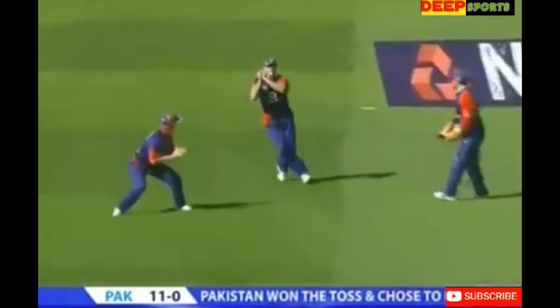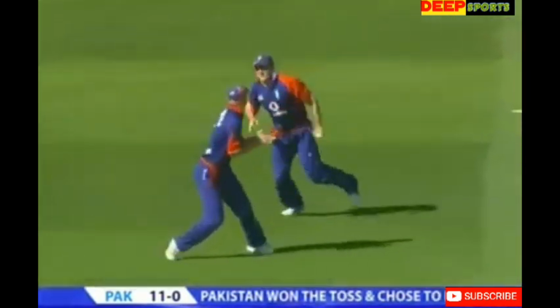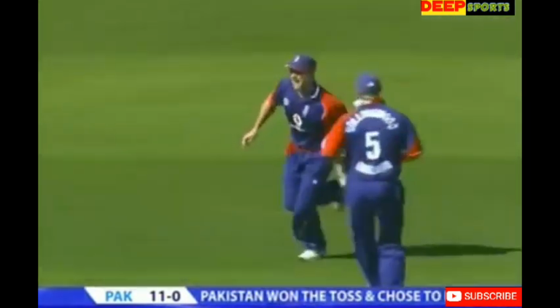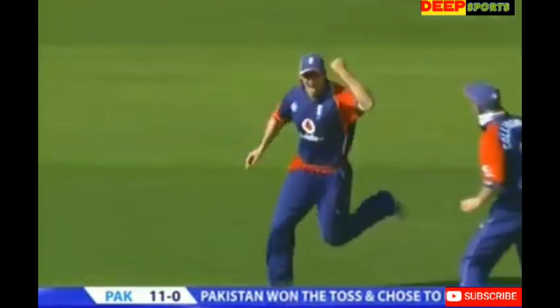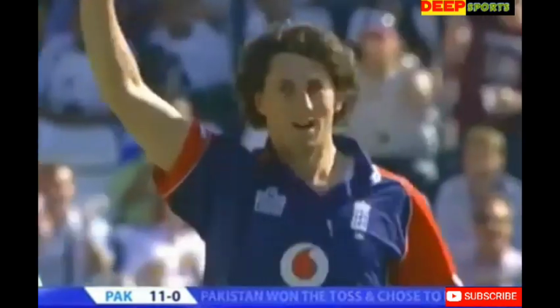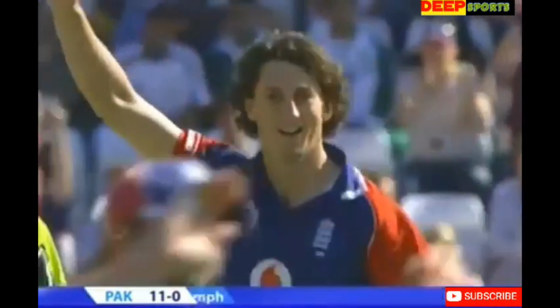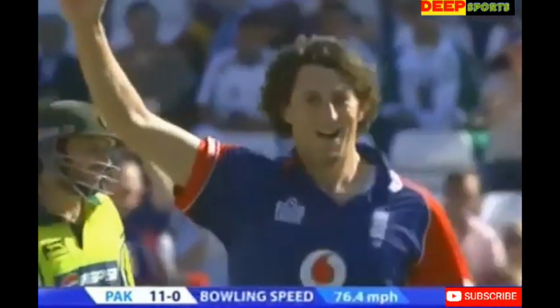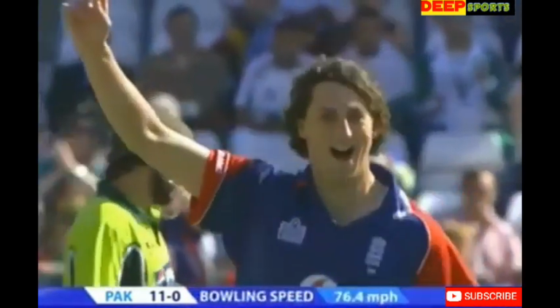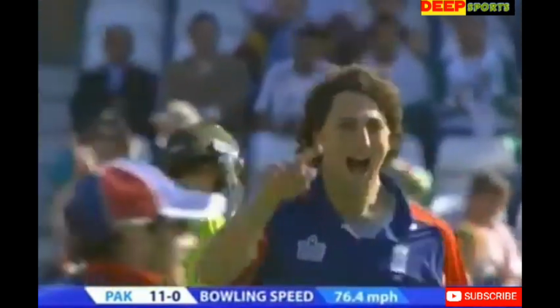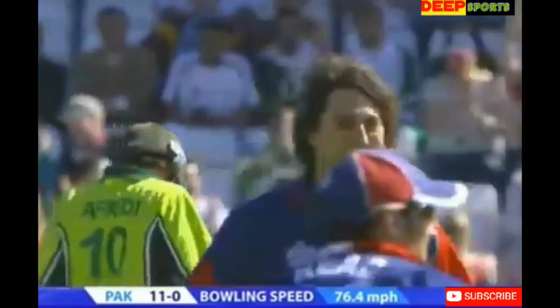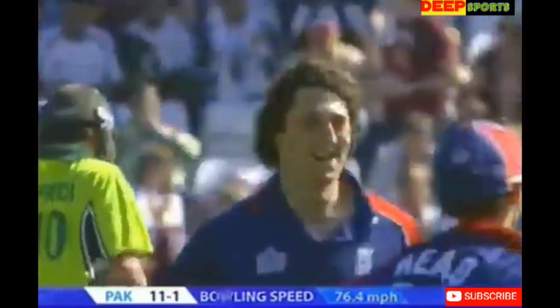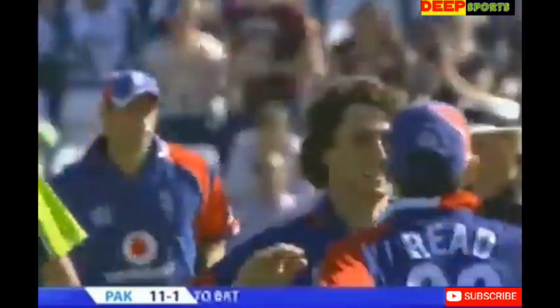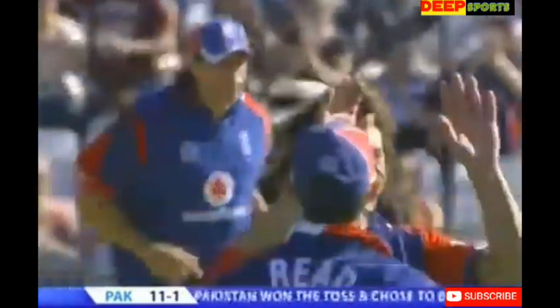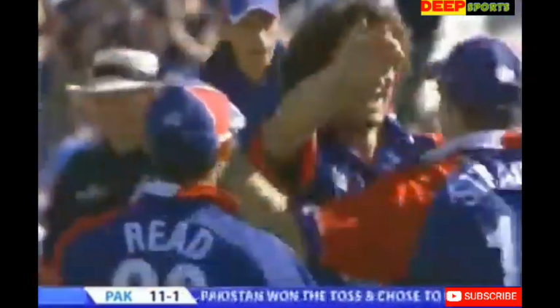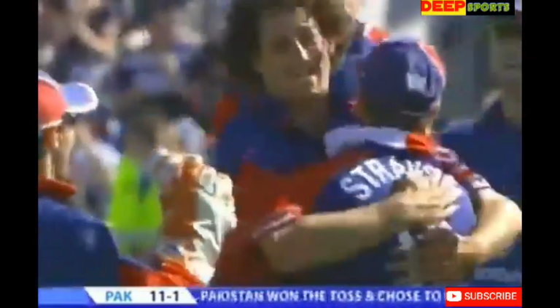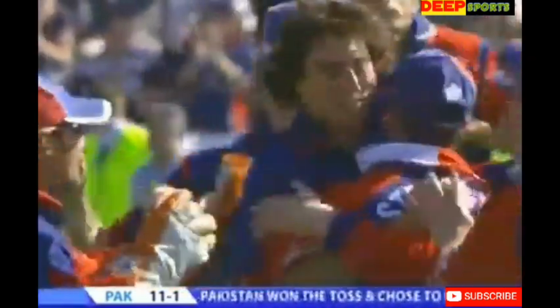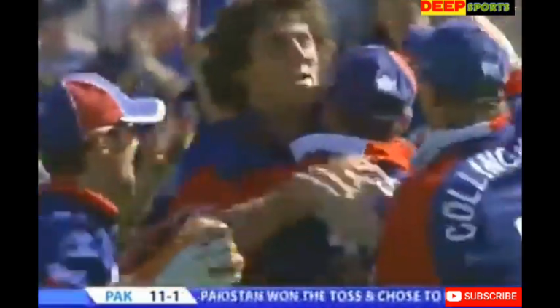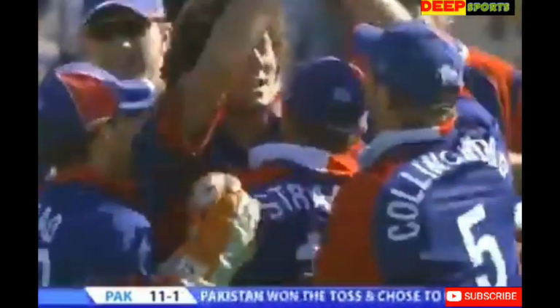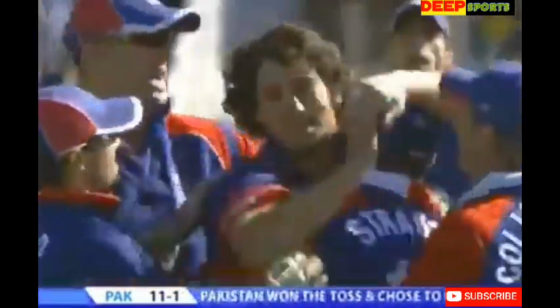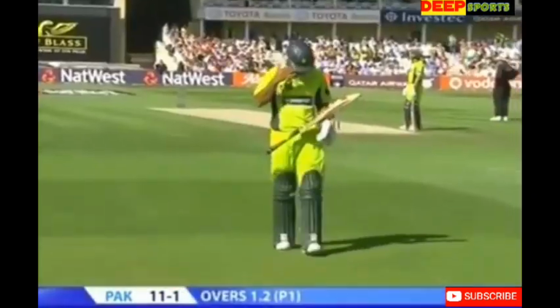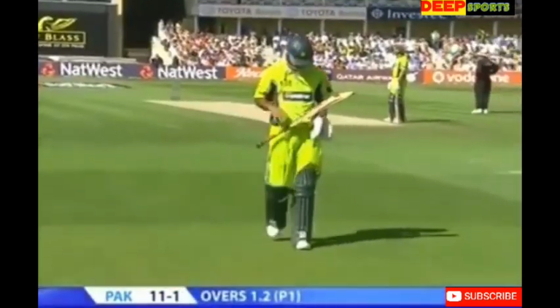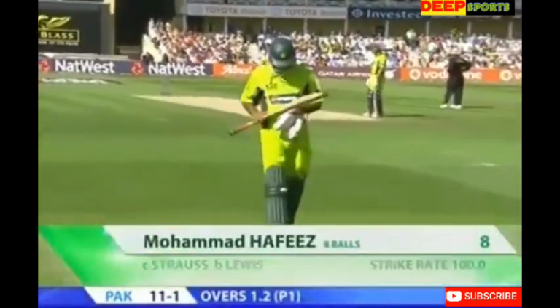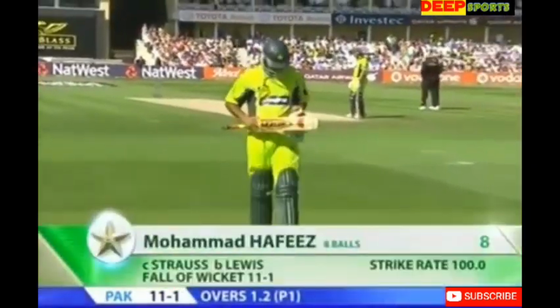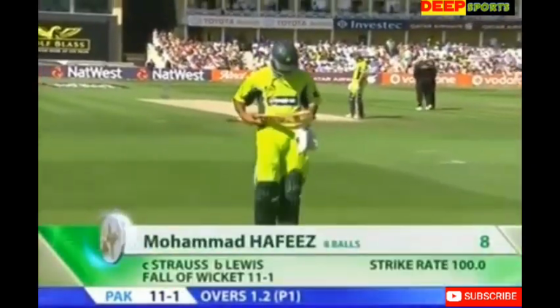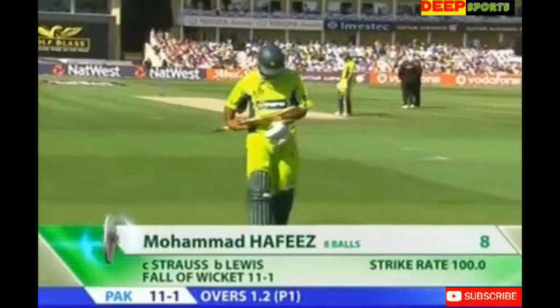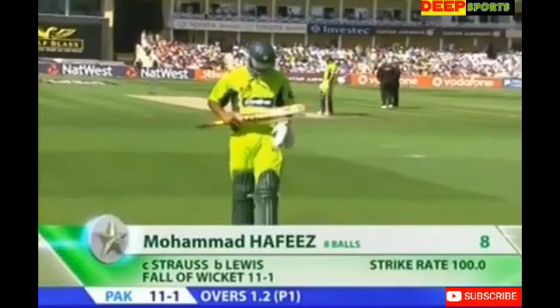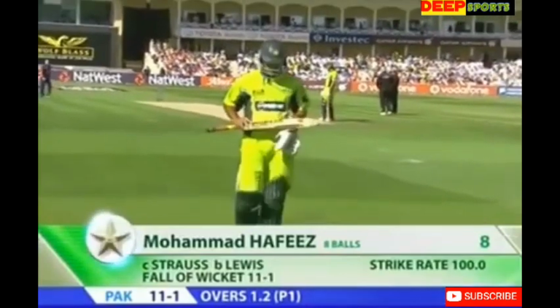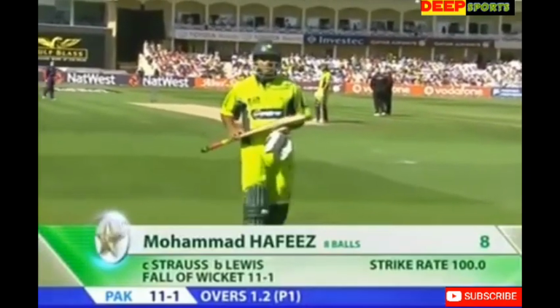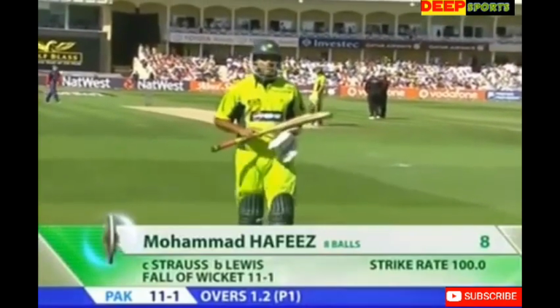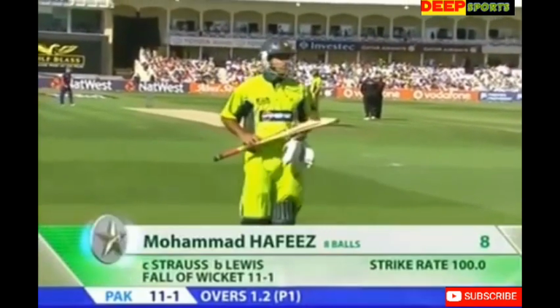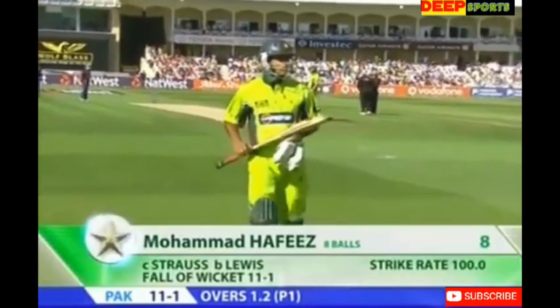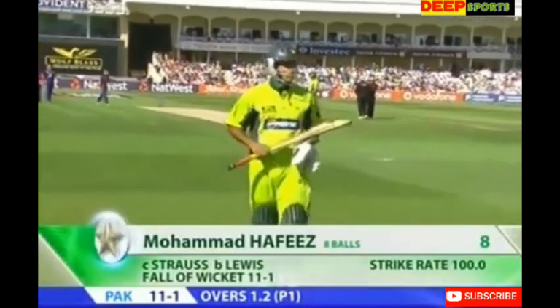Edge and out — more swing for Lewis. Strauss the catcher, Lewis the bowler, England strike. Hafiz has gone for 8, Pakistan 11 for 1.